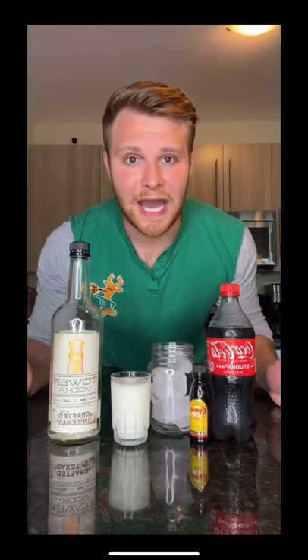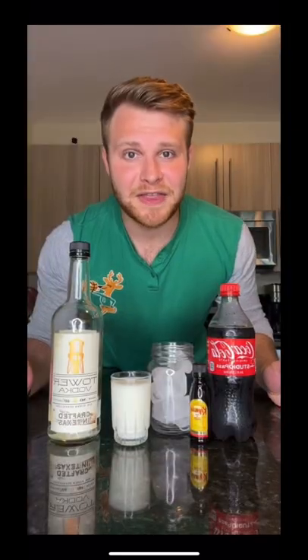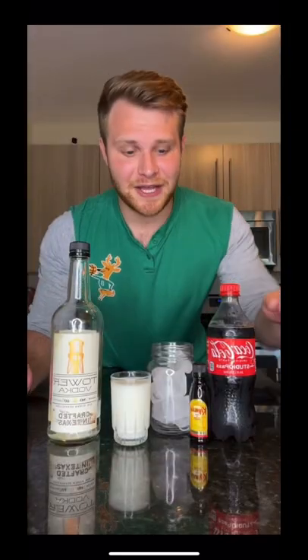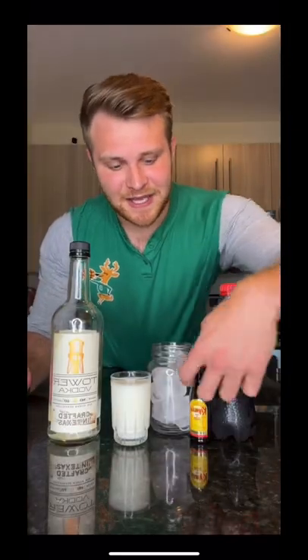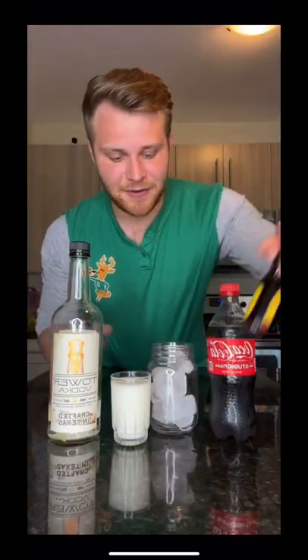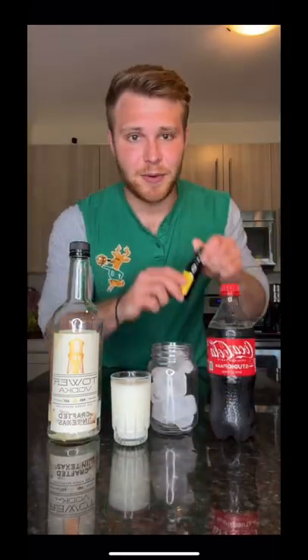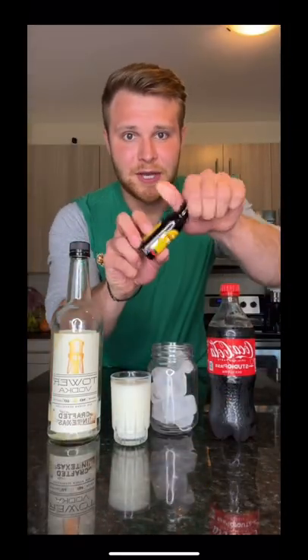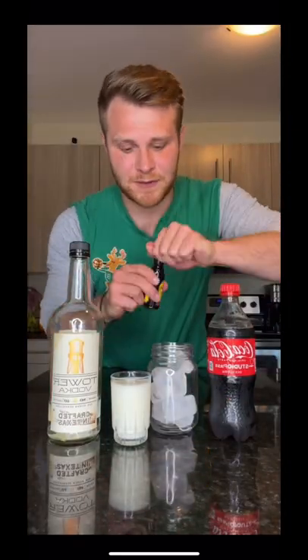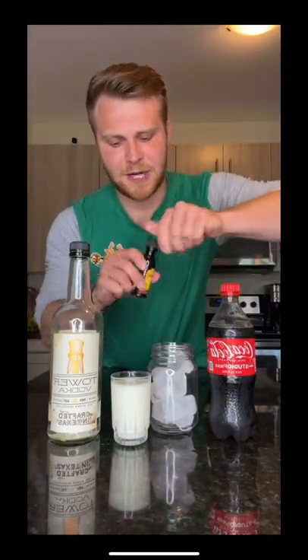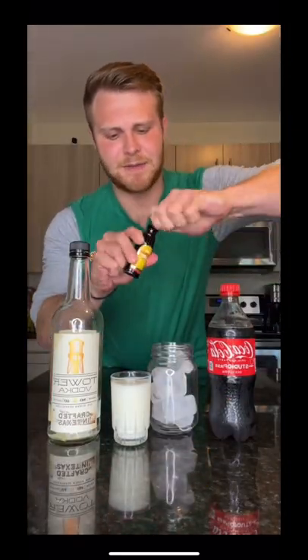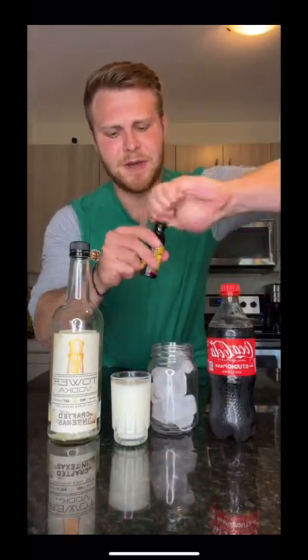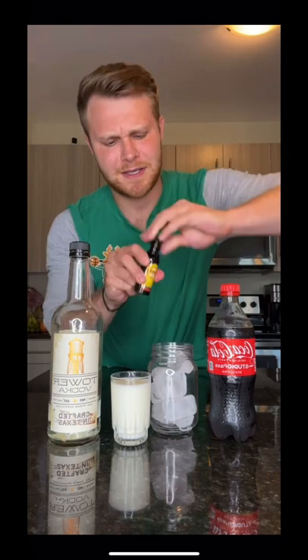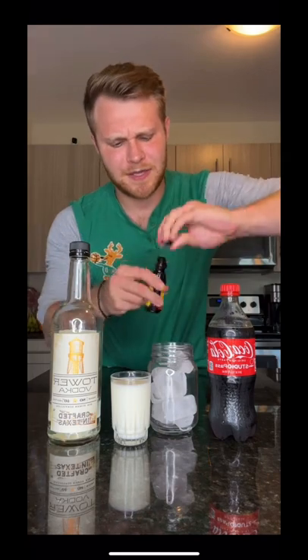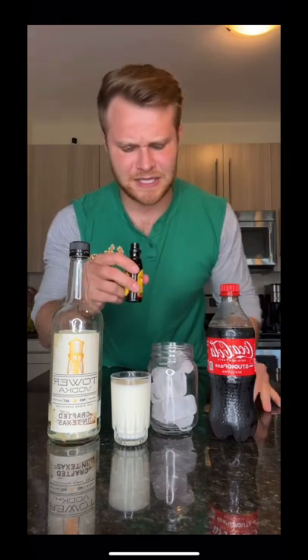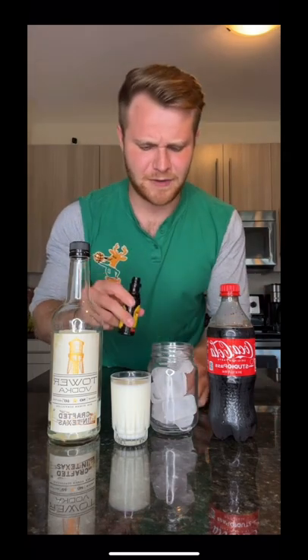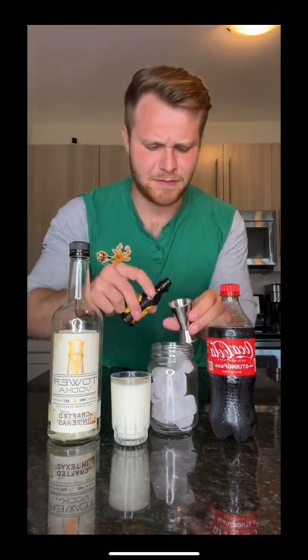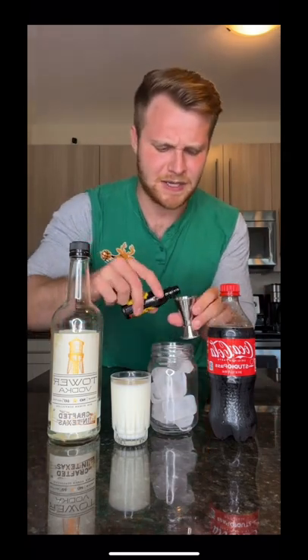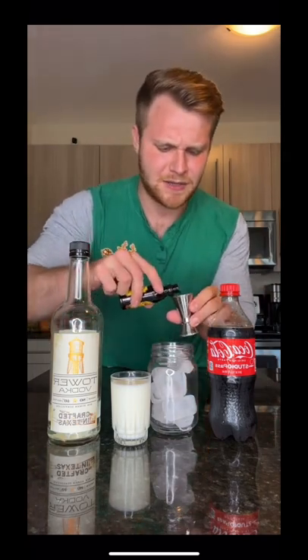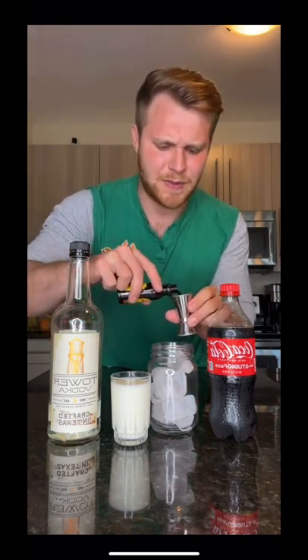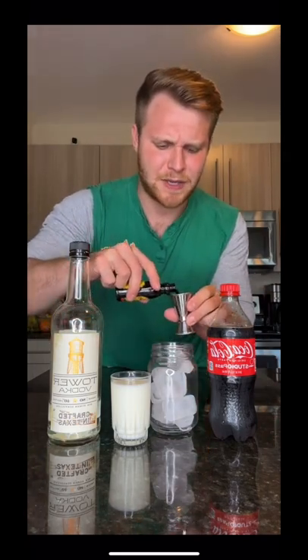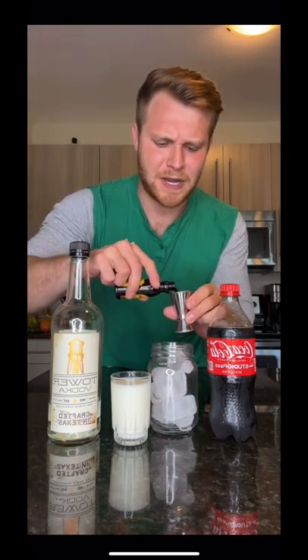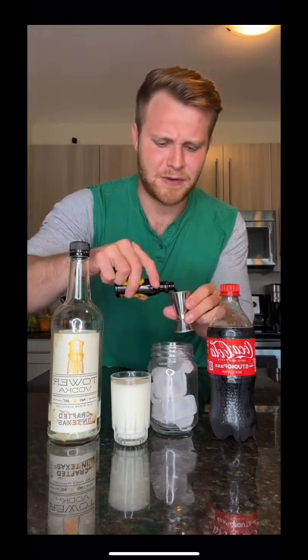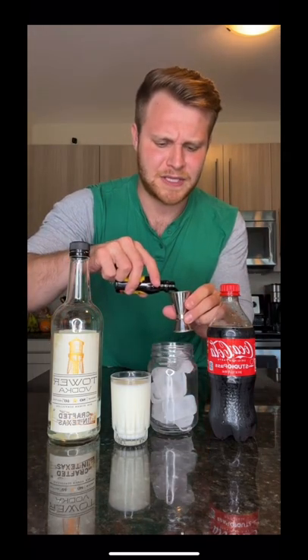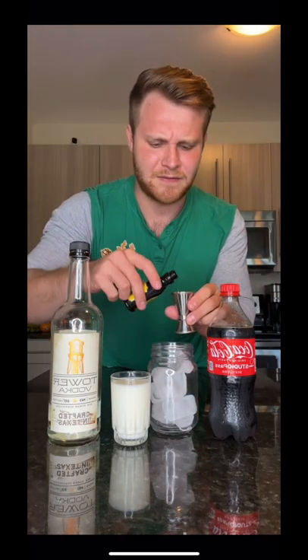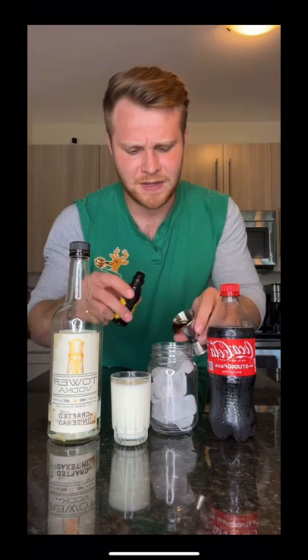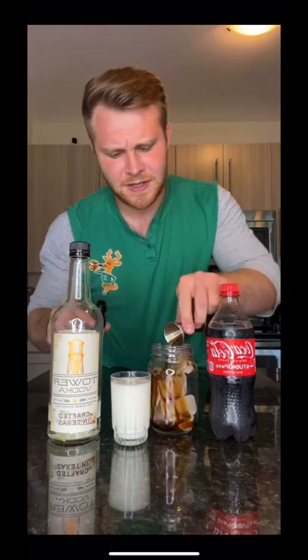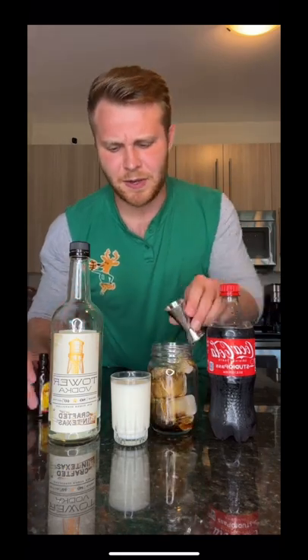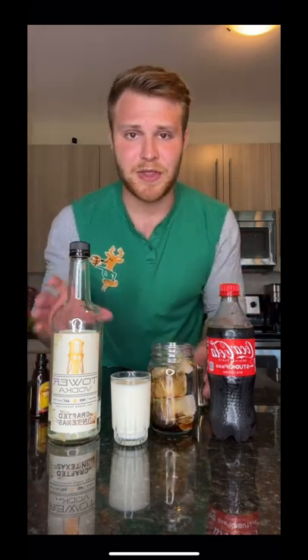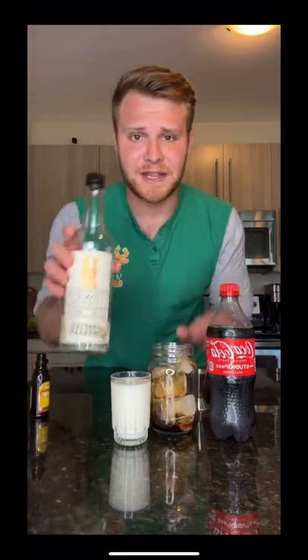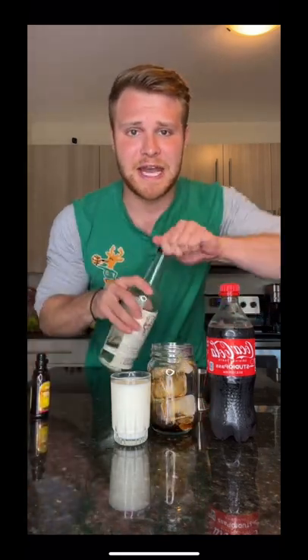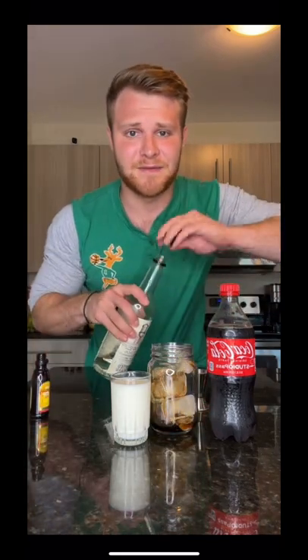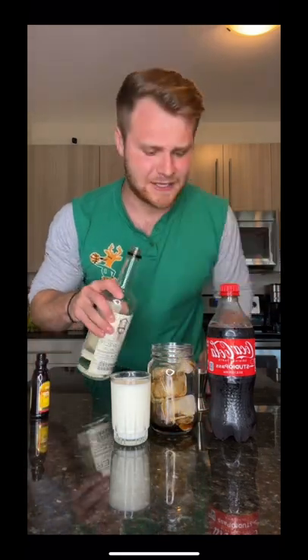We got everything. Now let's make a Colorado Bulldog. First we're going to start with some Kahlúa. And don't give me shit for having the mini Kahlúa bottle — I ran out of the big stuff. There we go, pour that in. Then we're going to add in some vodka.